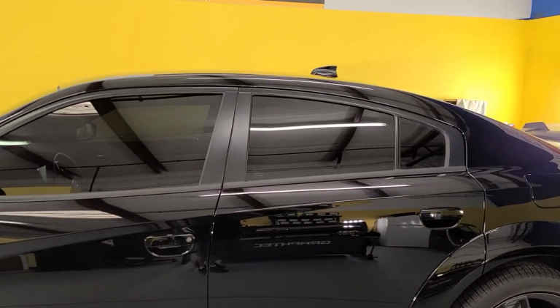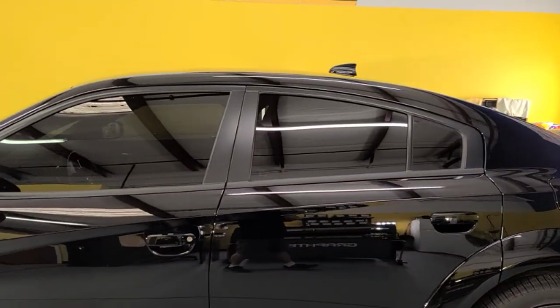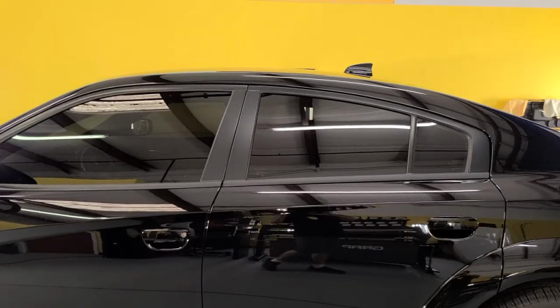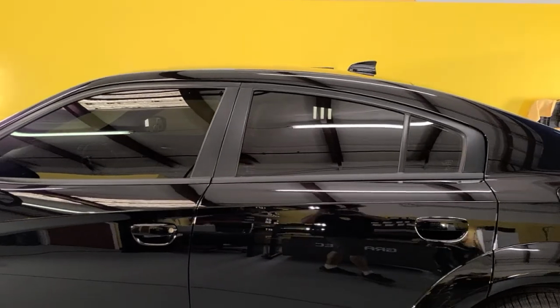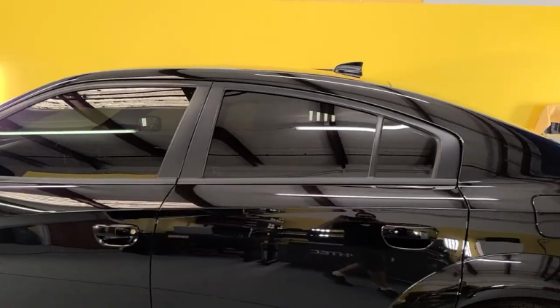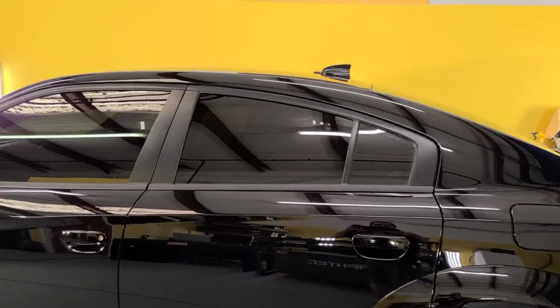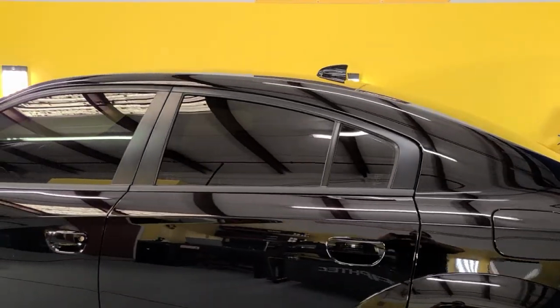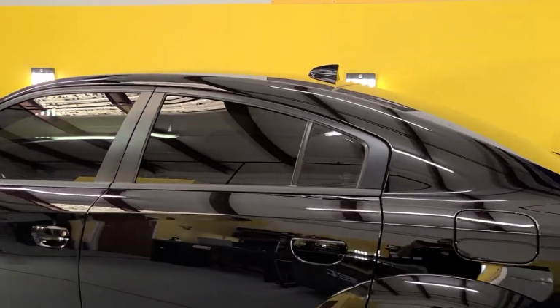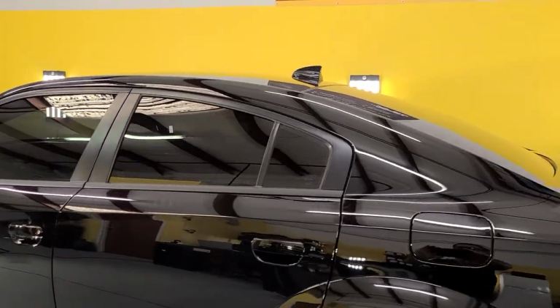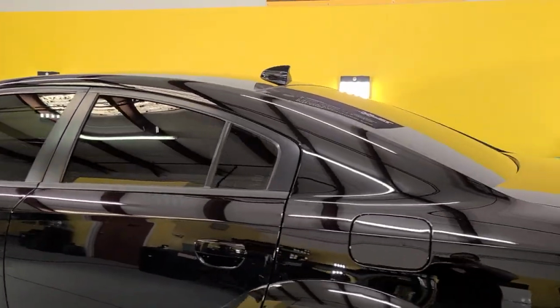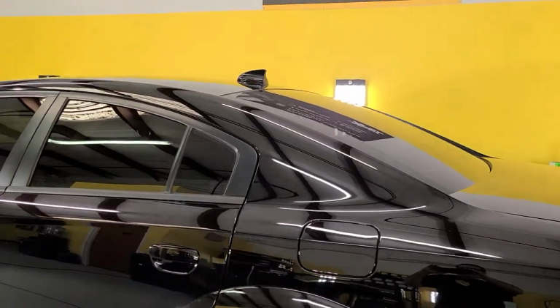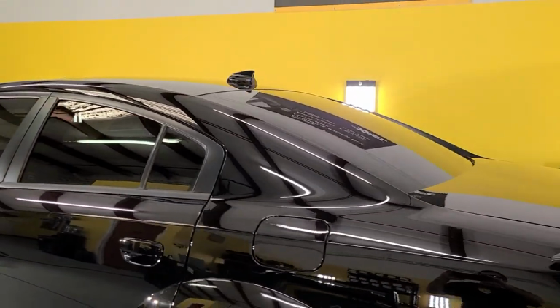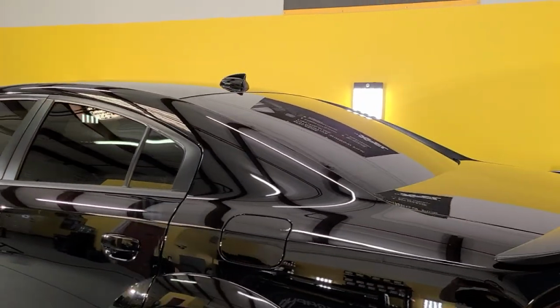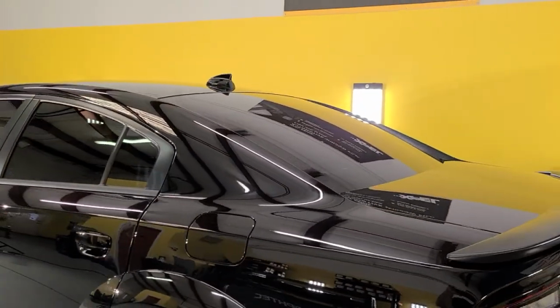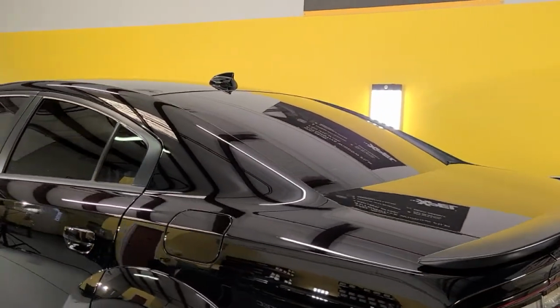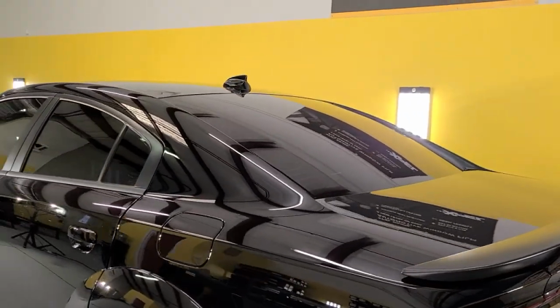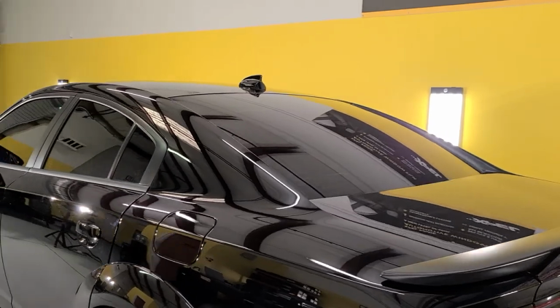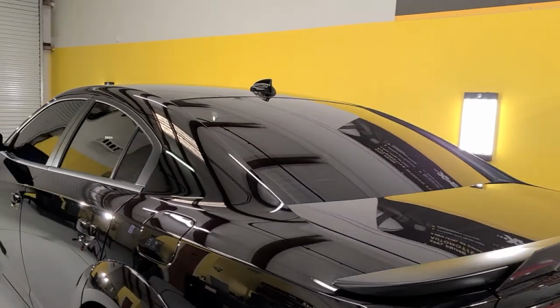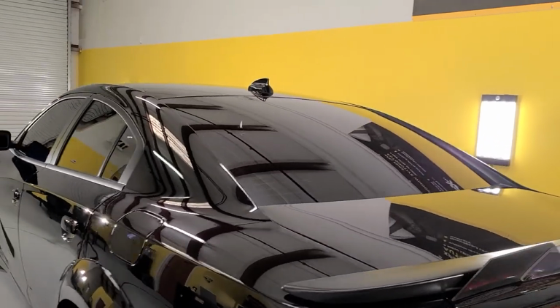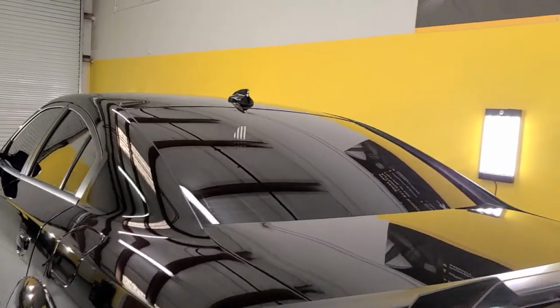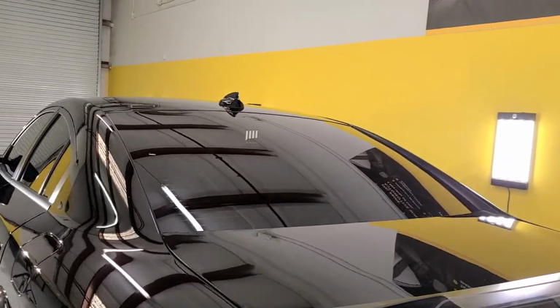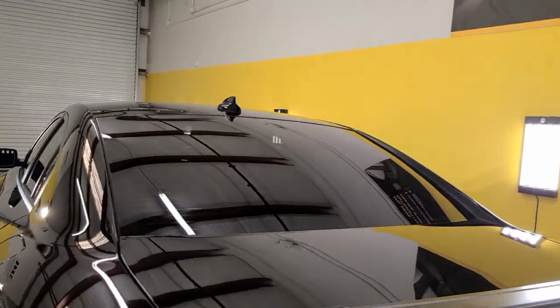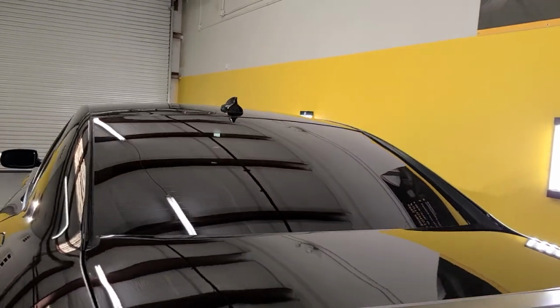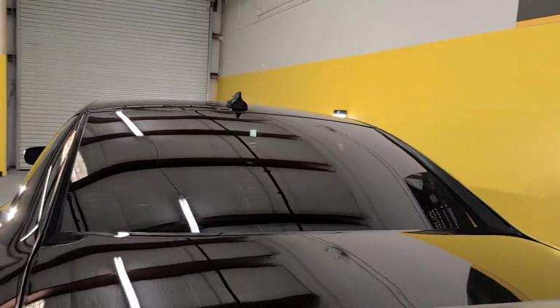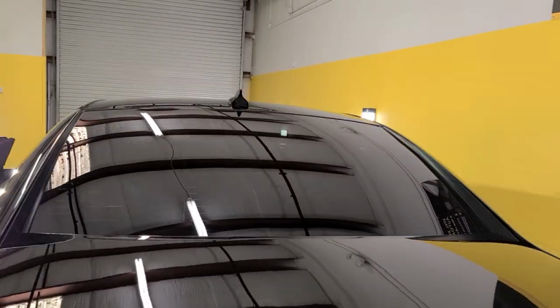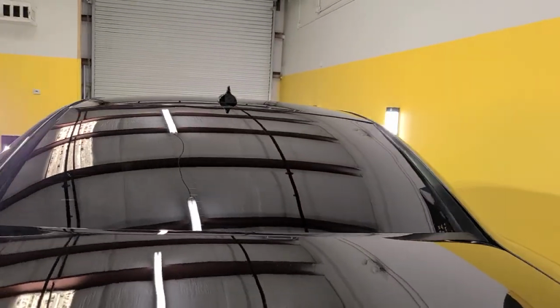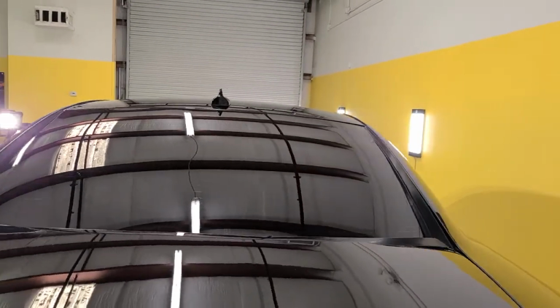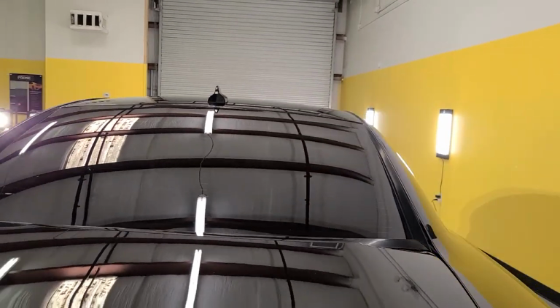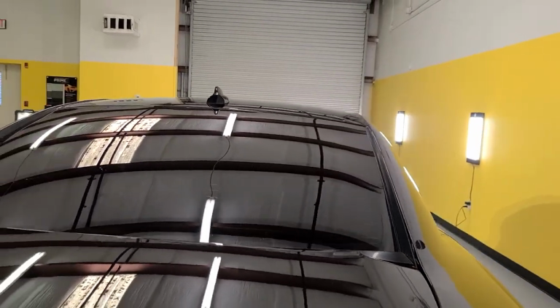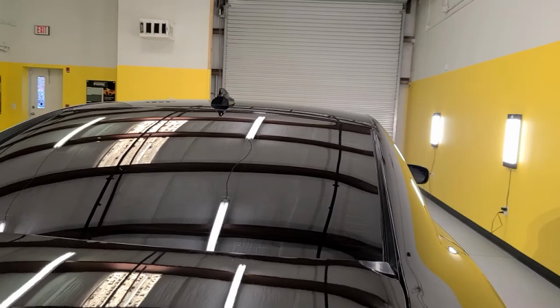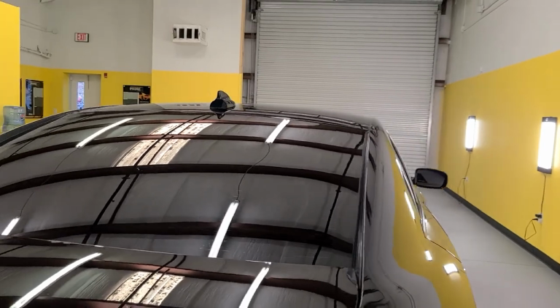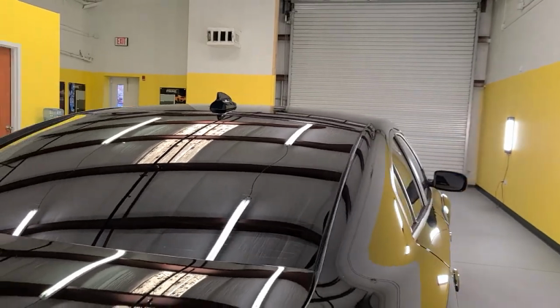This is EXPEL XR Black Ceramic Window Film. We also carry the traditional CS and XR Plus Super Ceramic. We always have everything in stock at all three locations.